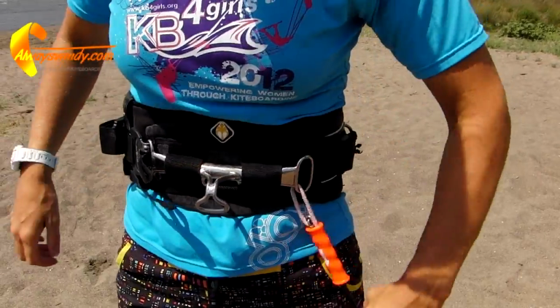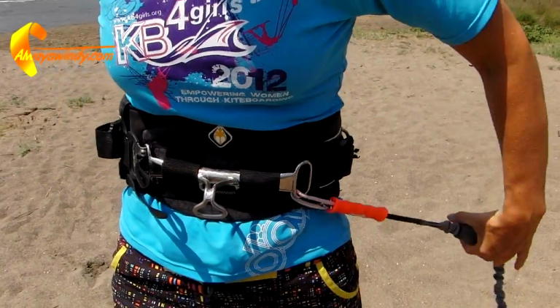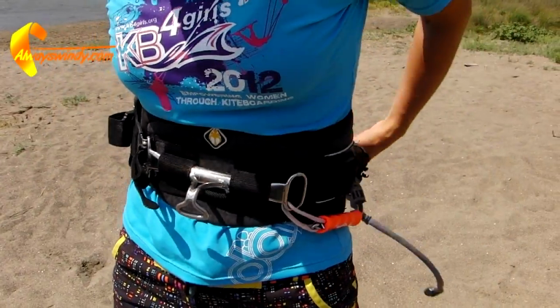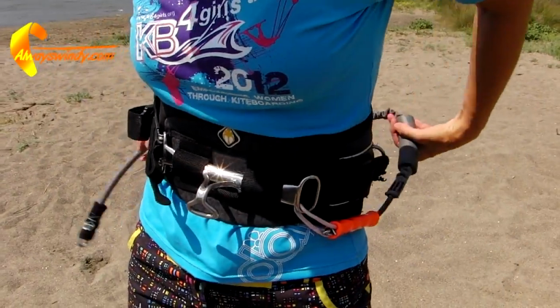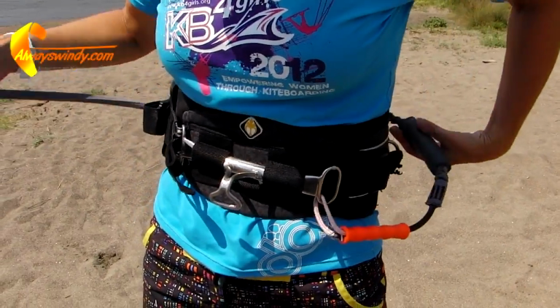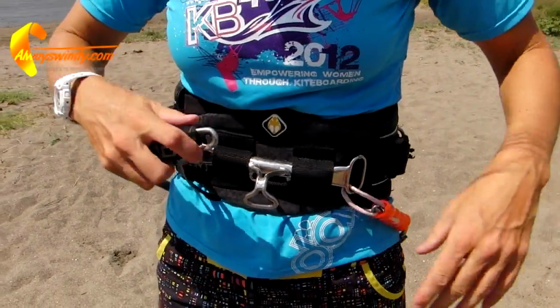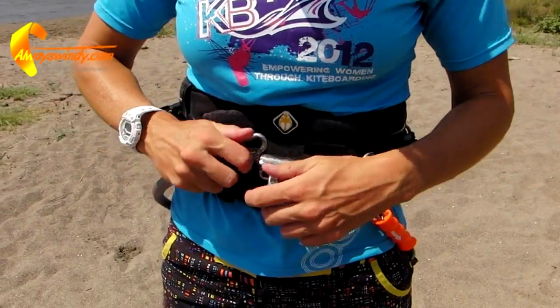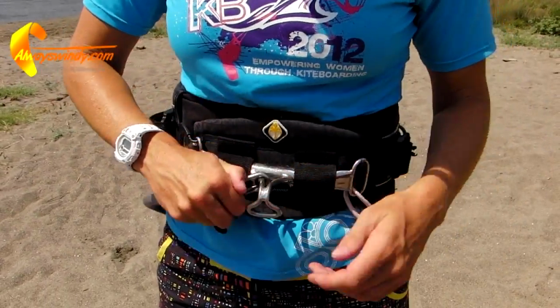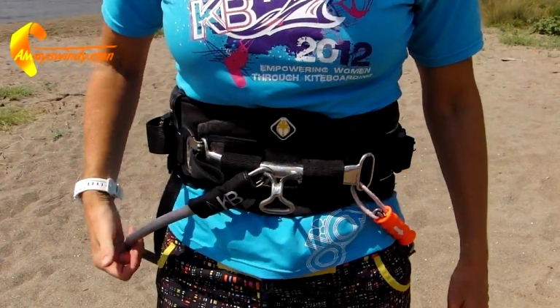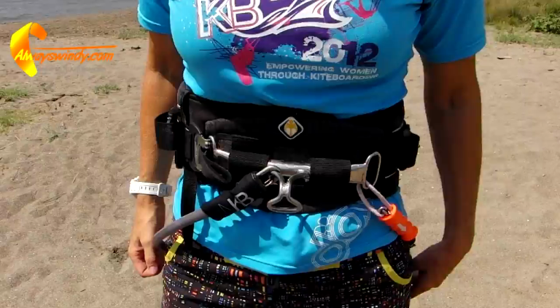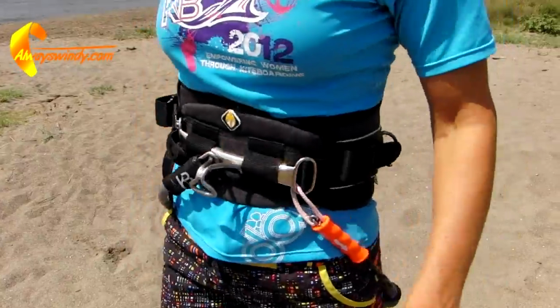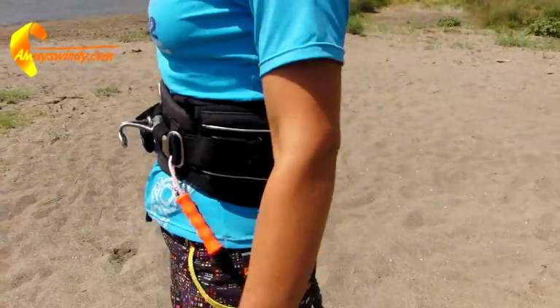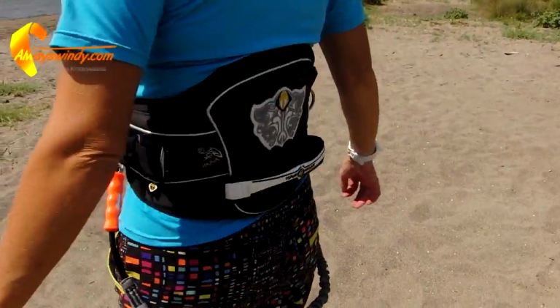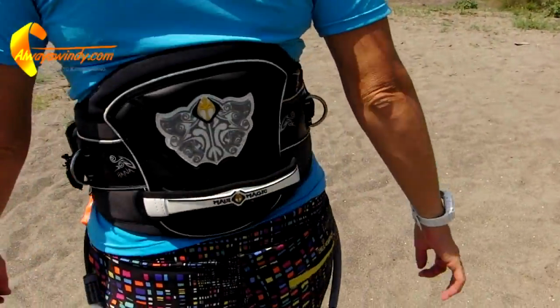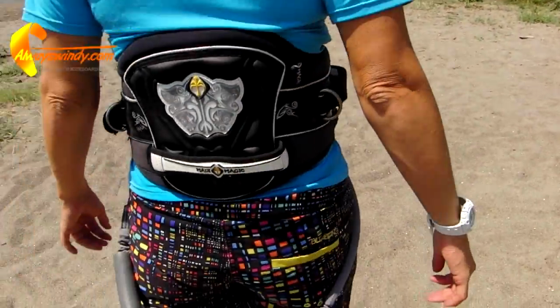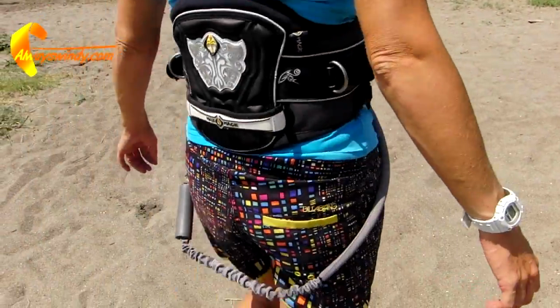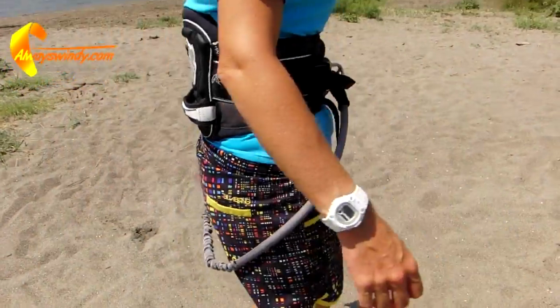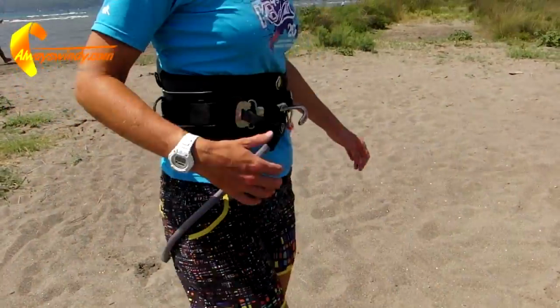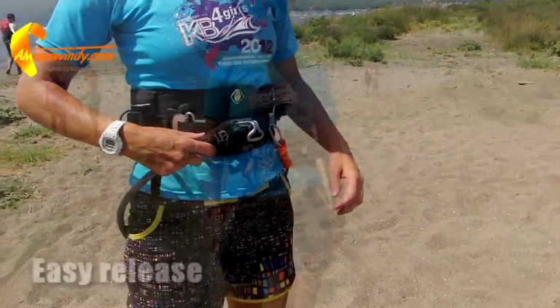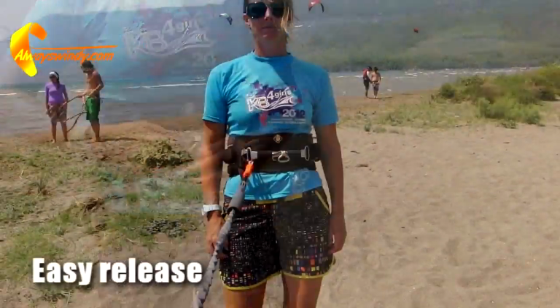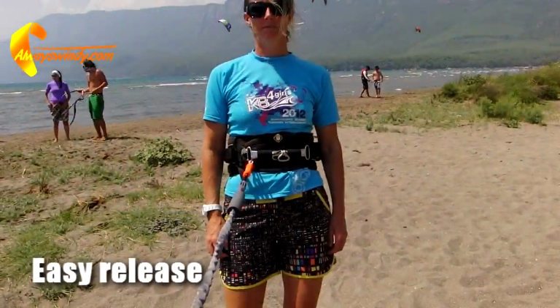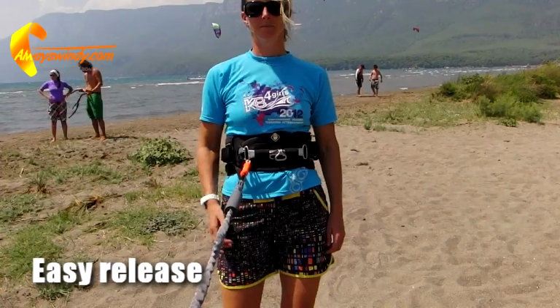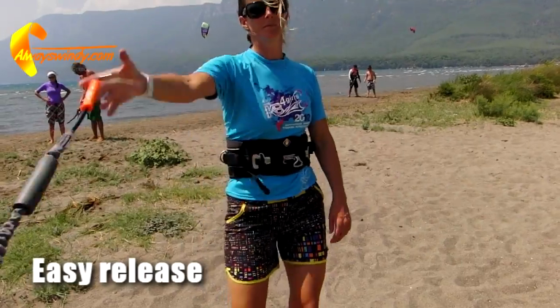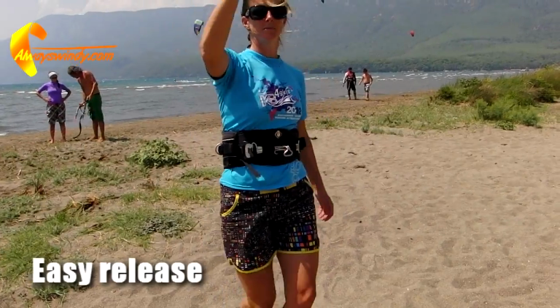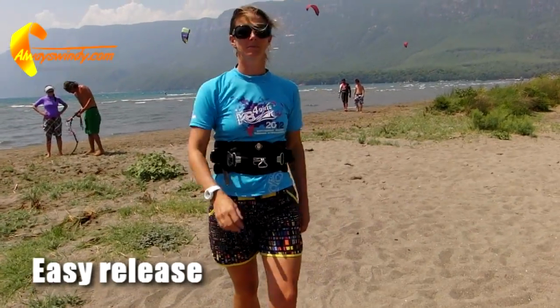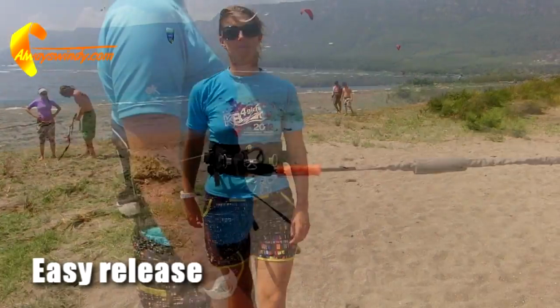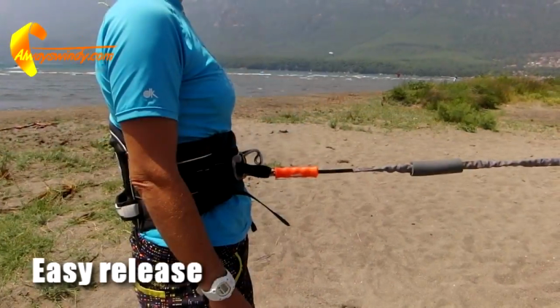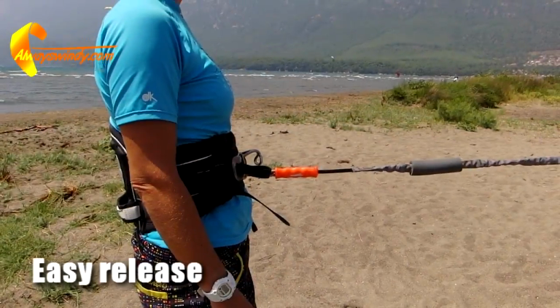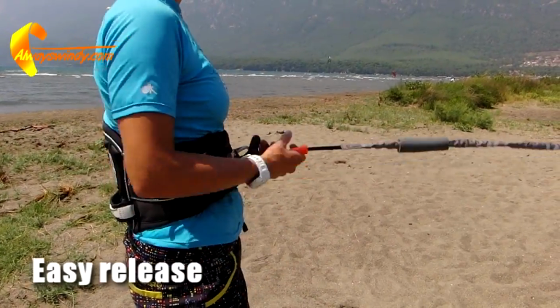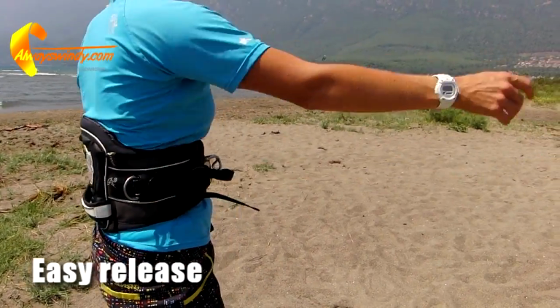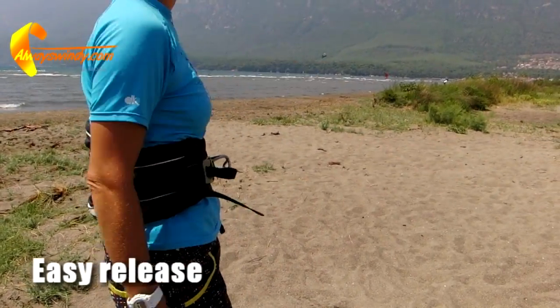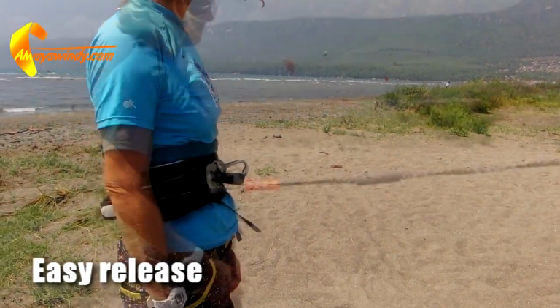Once attached, wrap the leash around your back and fasten it onto your harness hook until you are ready to launch your kite. With the leash close to your stronger hand, it is much easier and faster to pull the quick release of your leash.